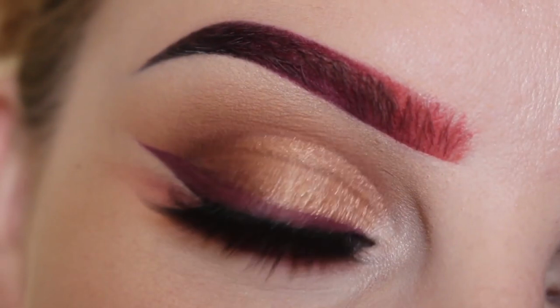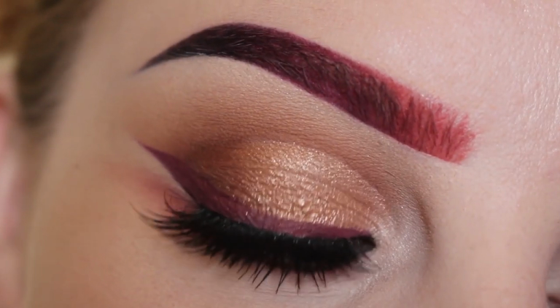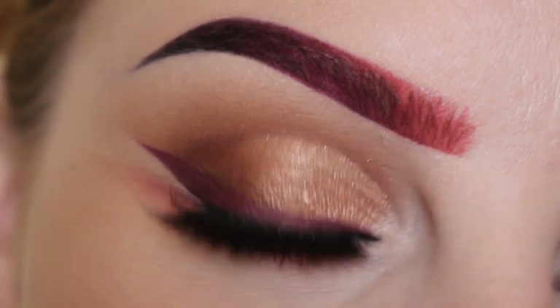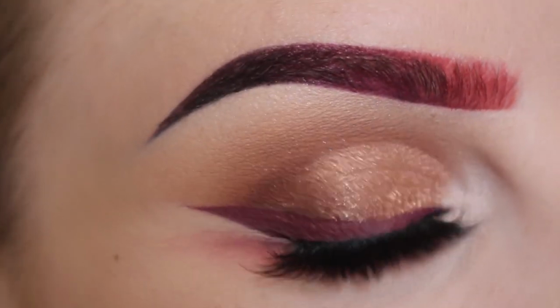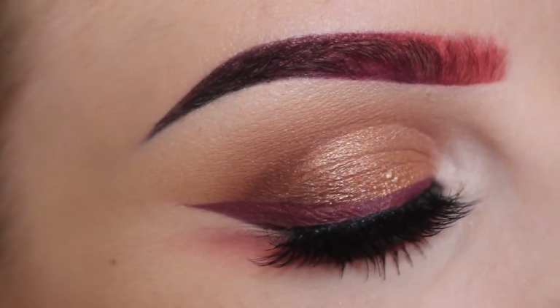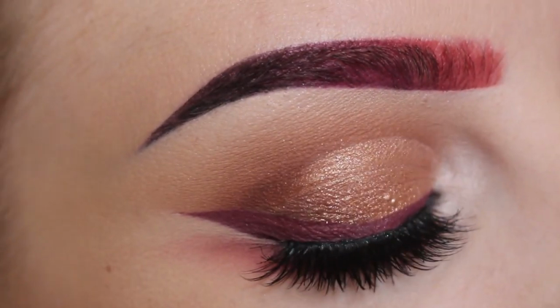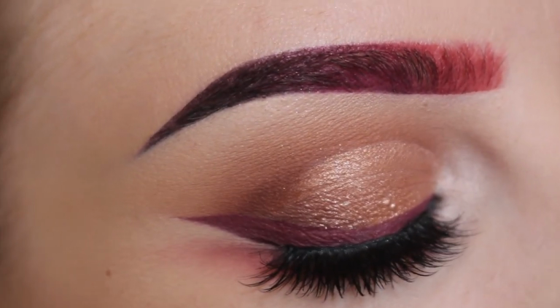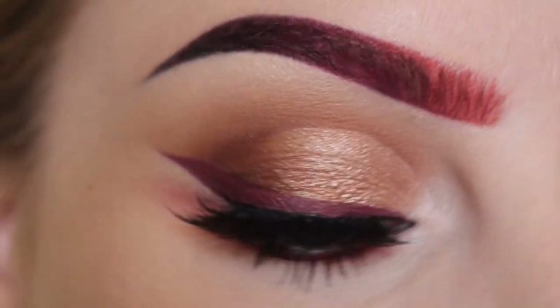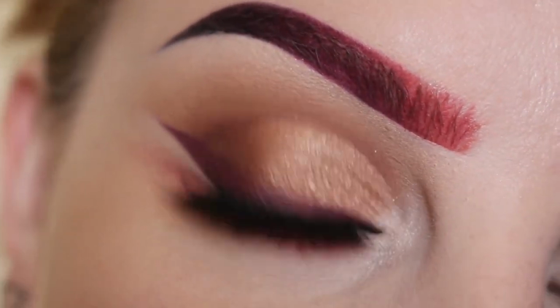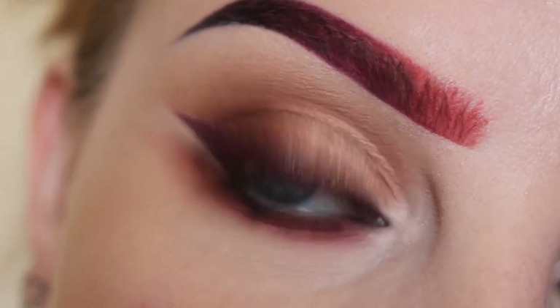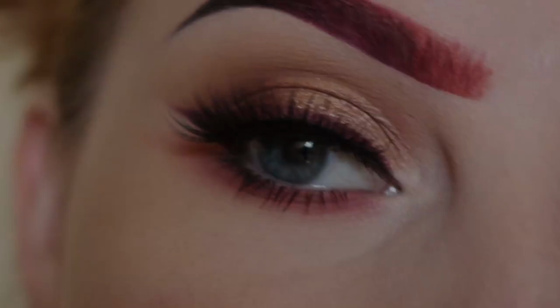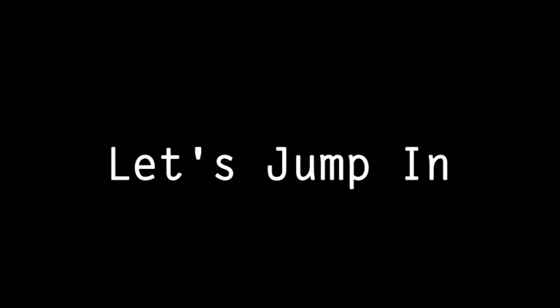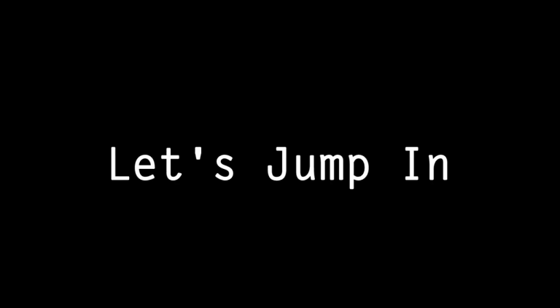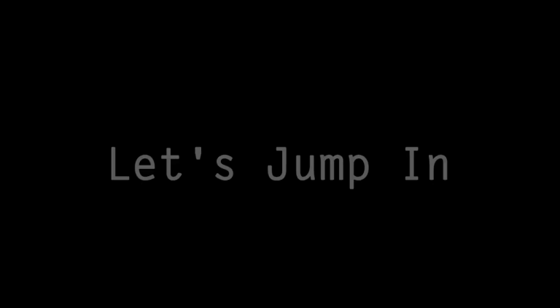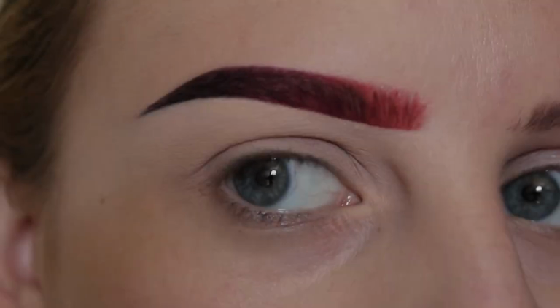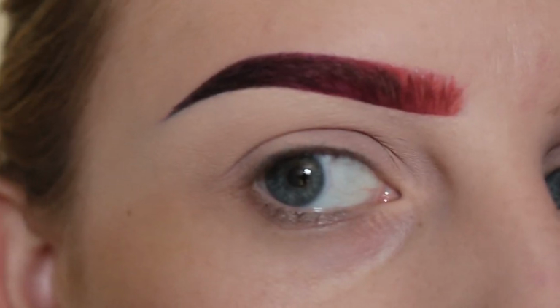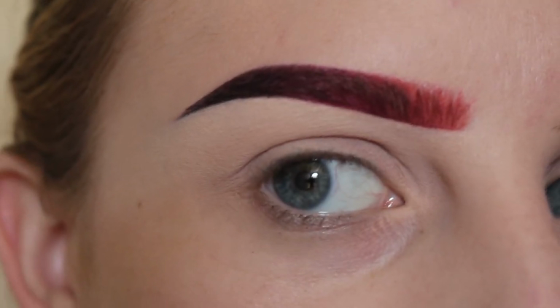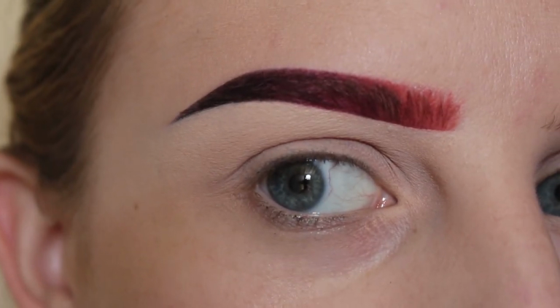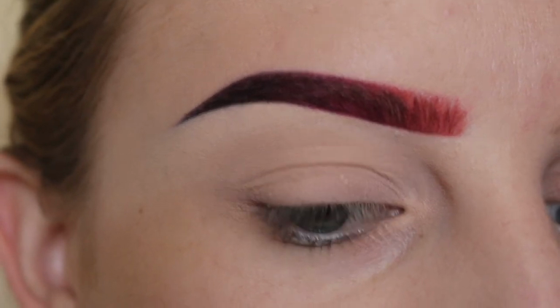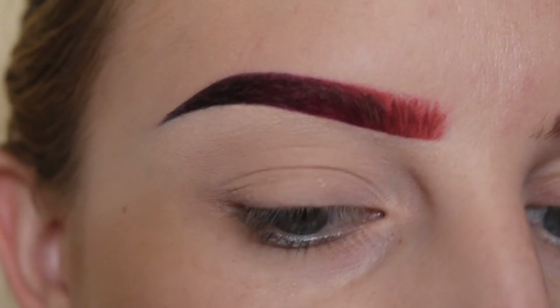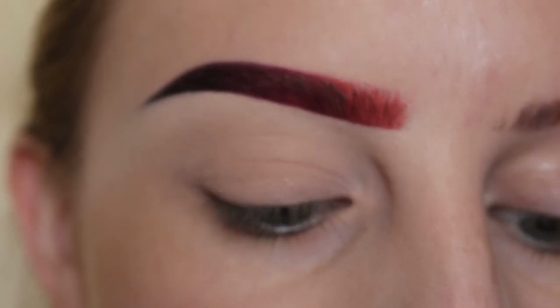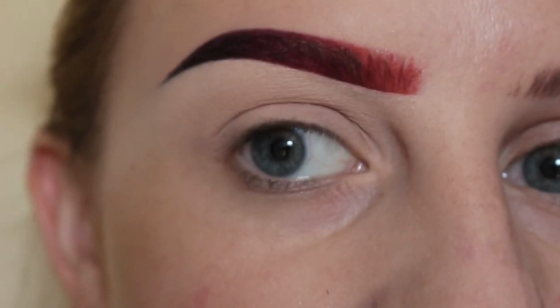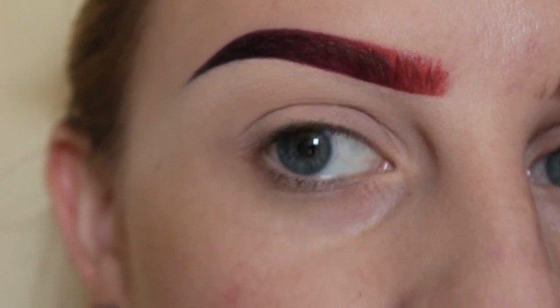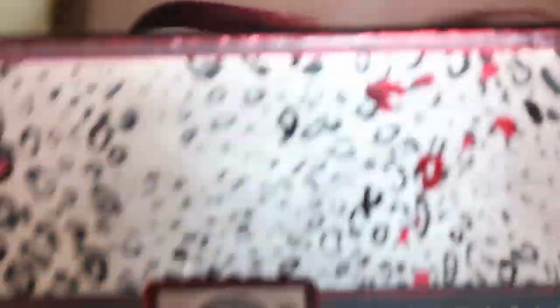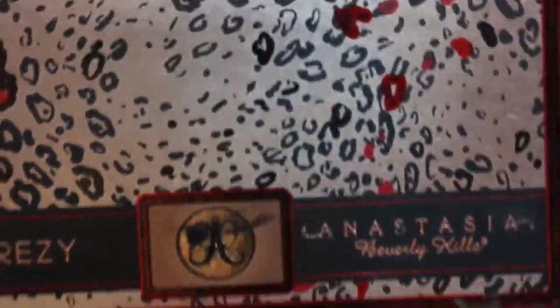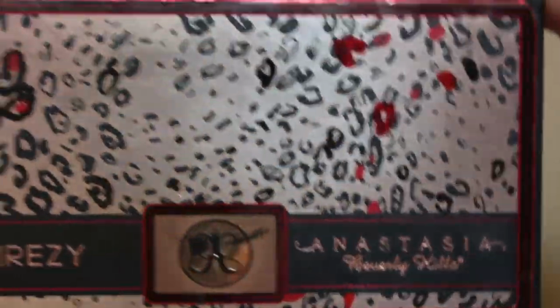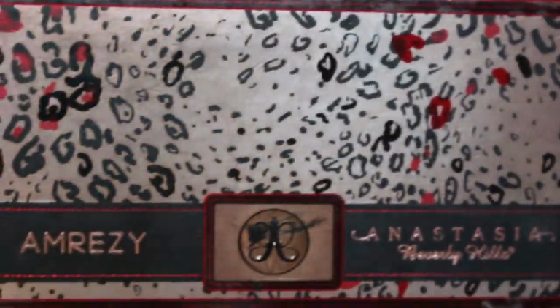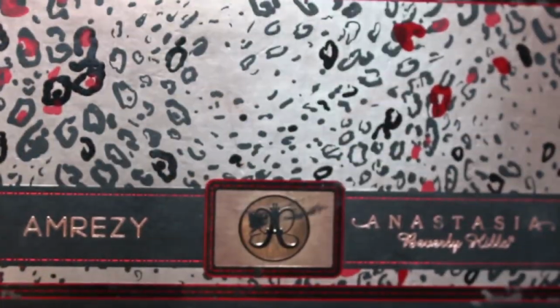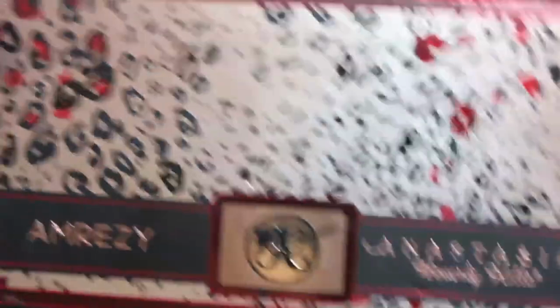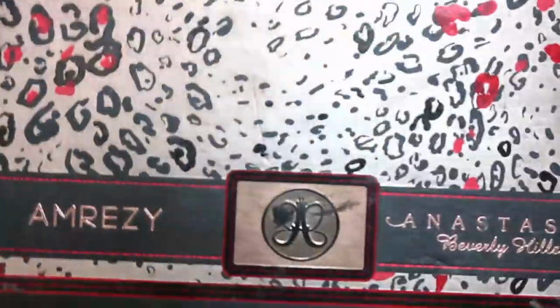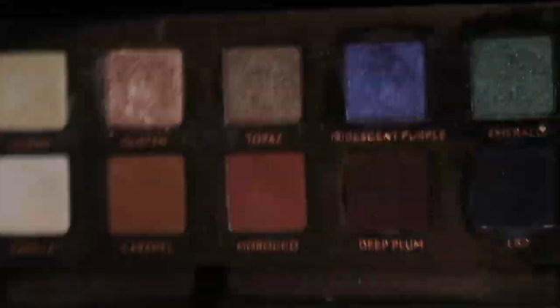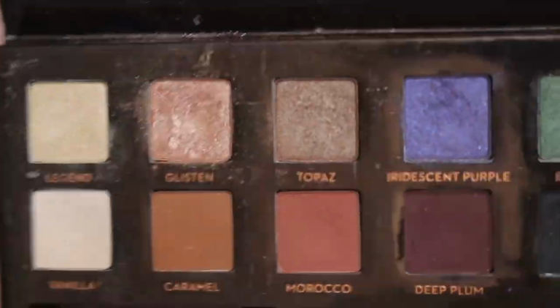In this video, I'm going to show you how I got this neutral look, perfect for fall. I have already primed my eye with MAC Painterly Paint Pot, and I'm going to be using the Amrizzy palette by Anastasia Beverly Hills today.